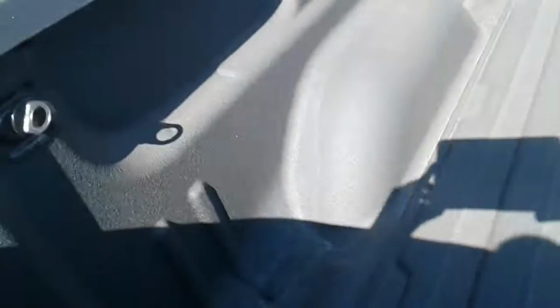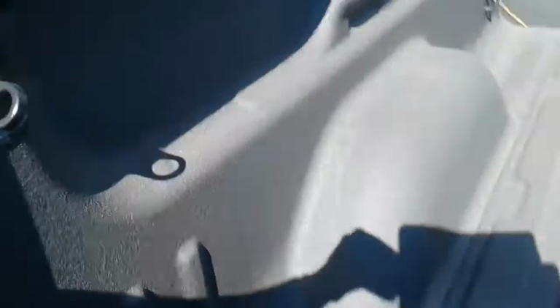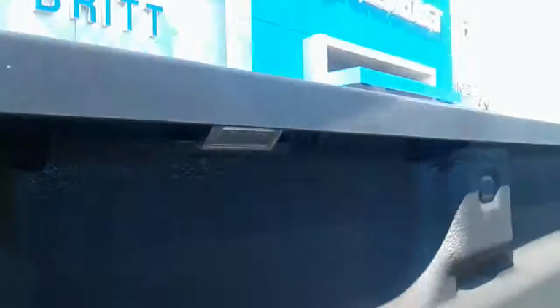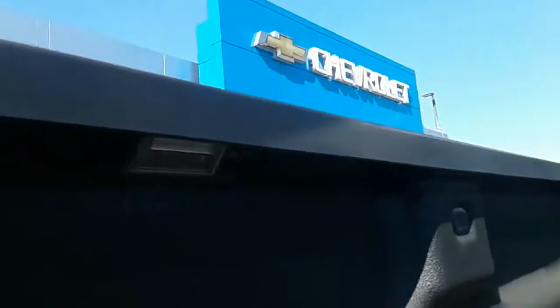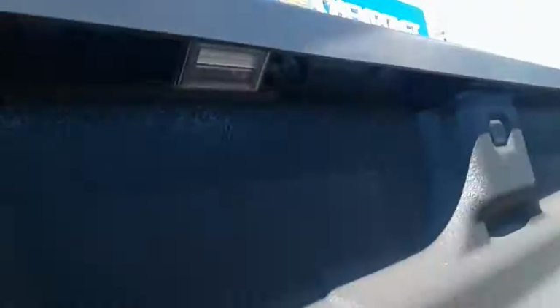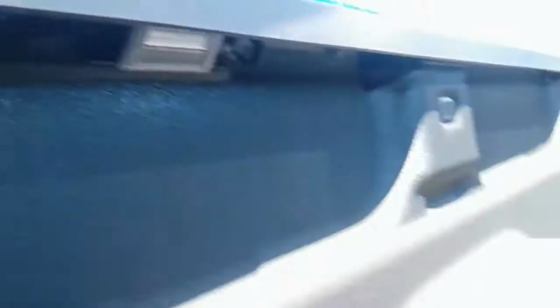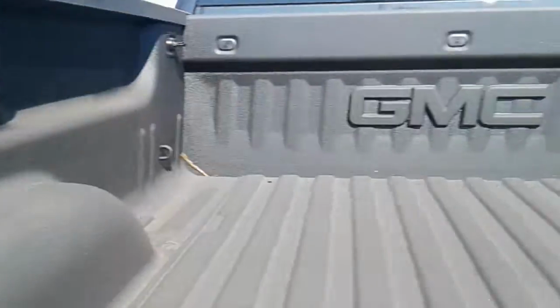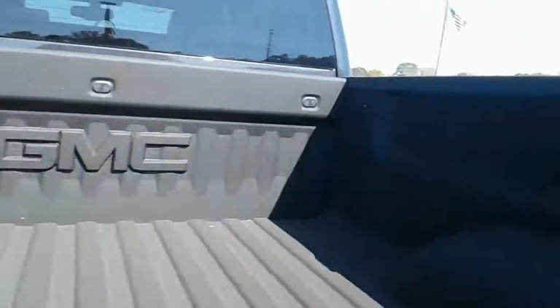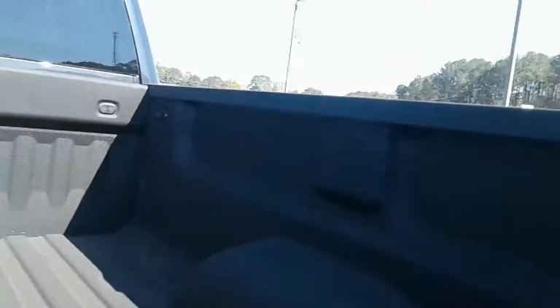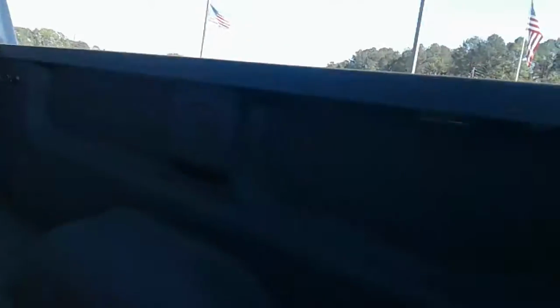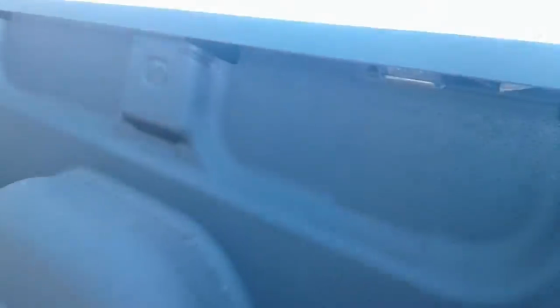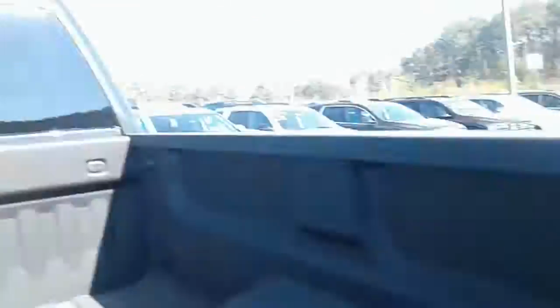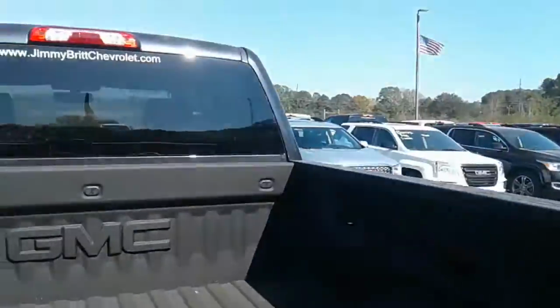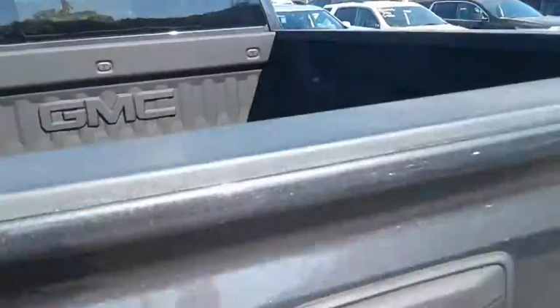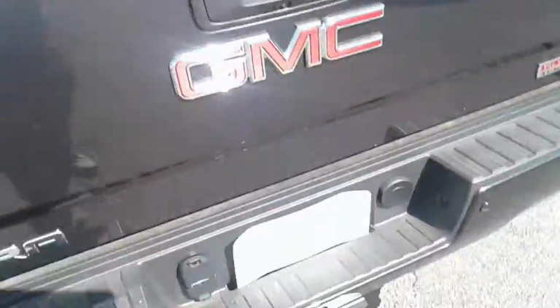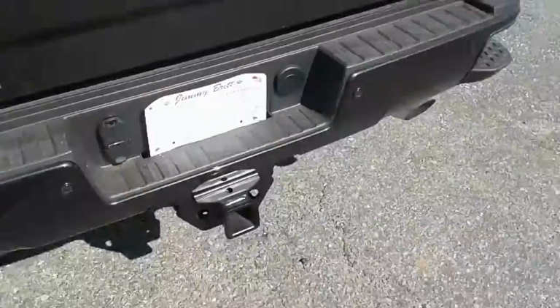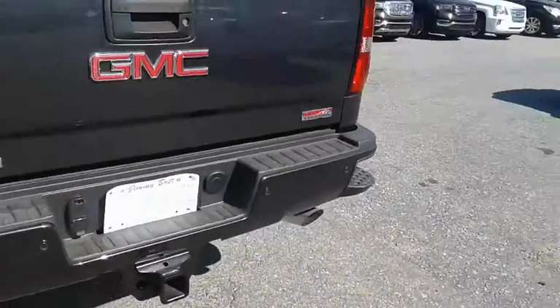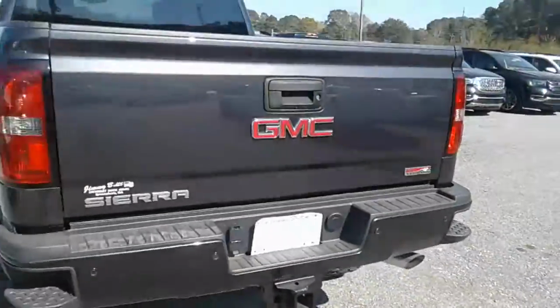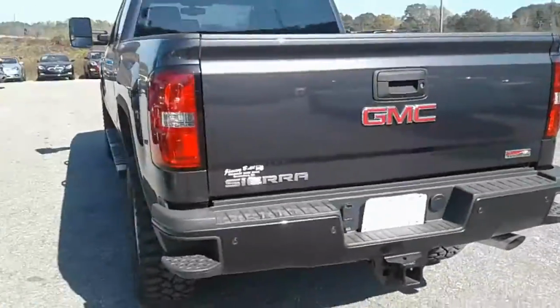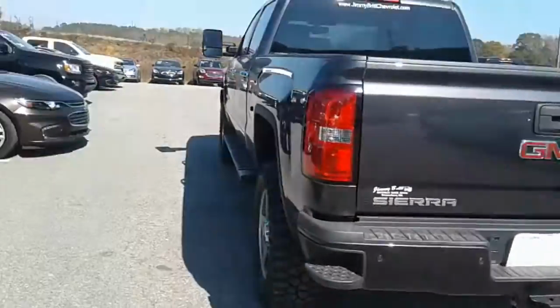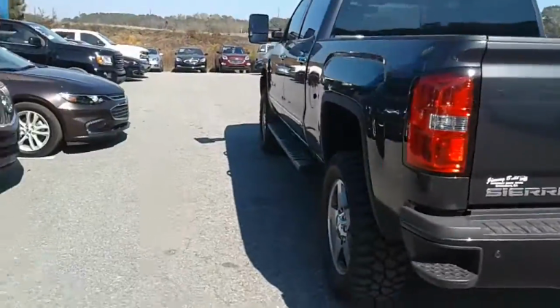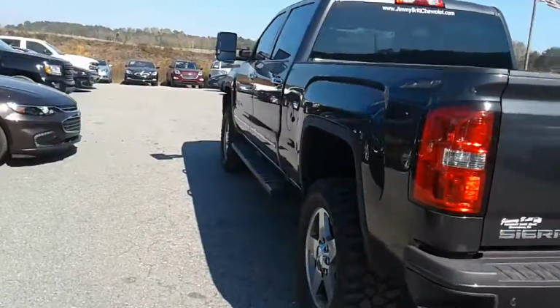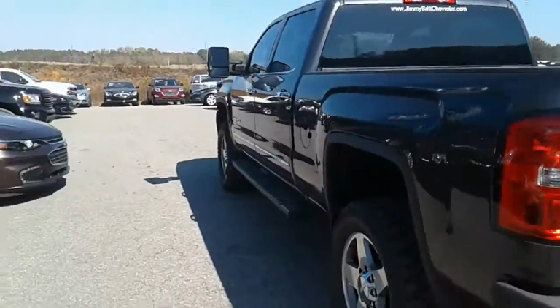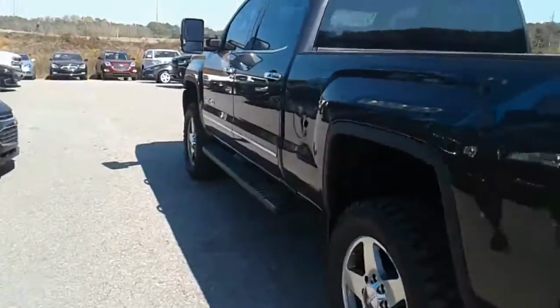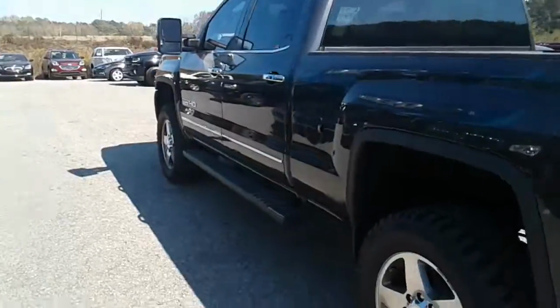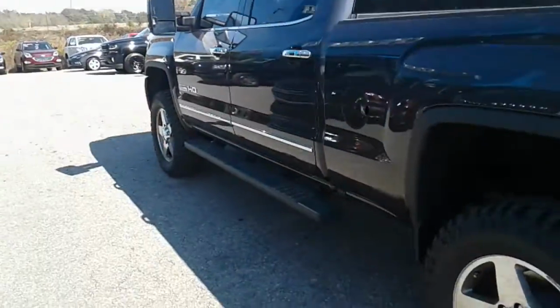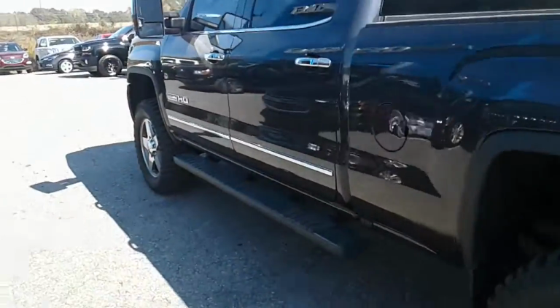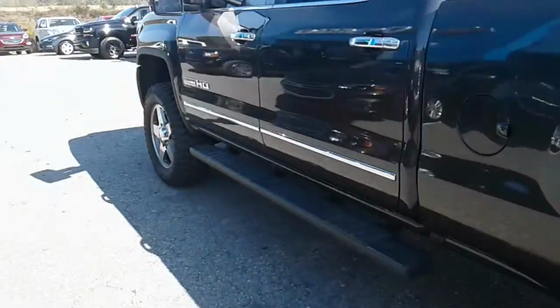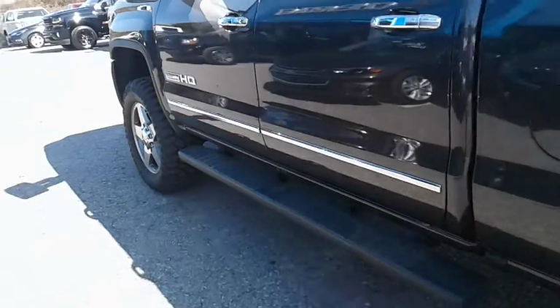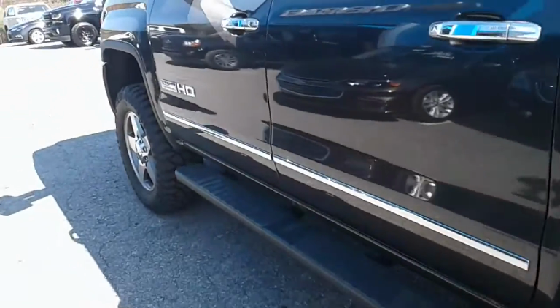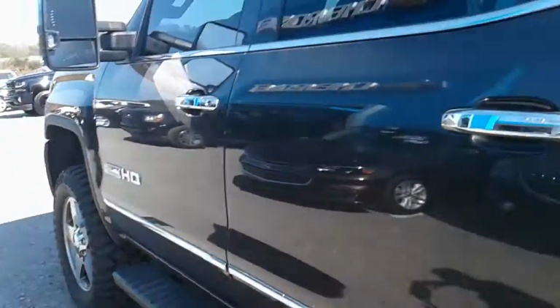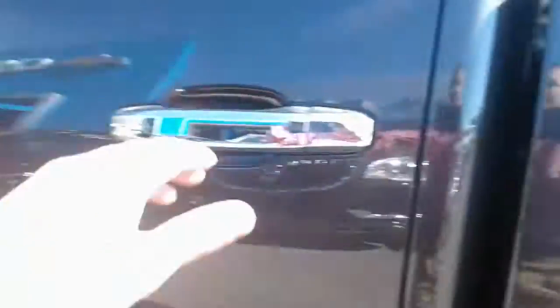It's even got the cargo LED bed lights on each side. The vehicle will pull up to 13,000 pounds as well. We also added the step bars to make it easier for you to get in and out.